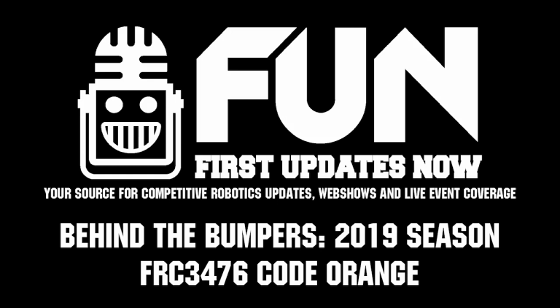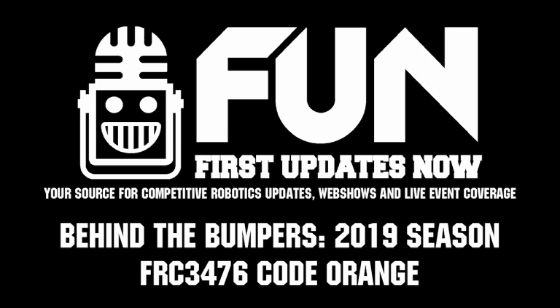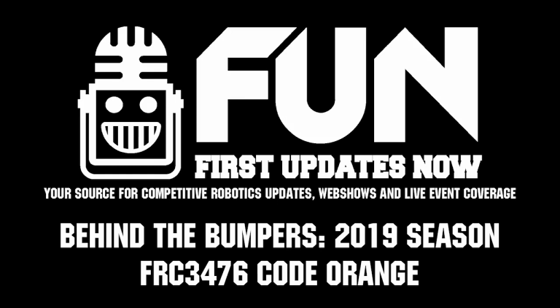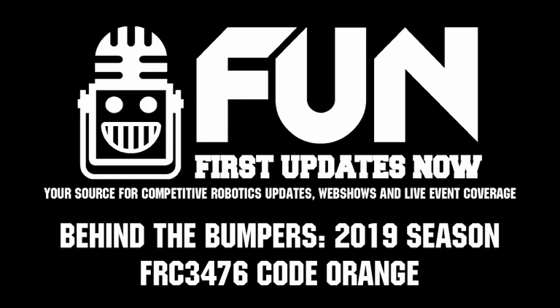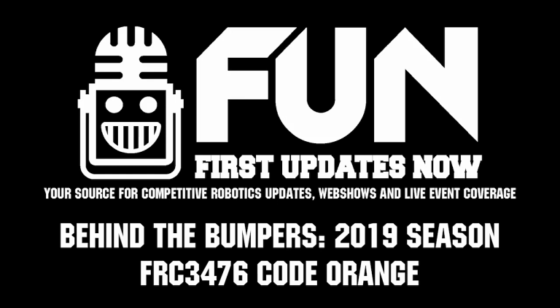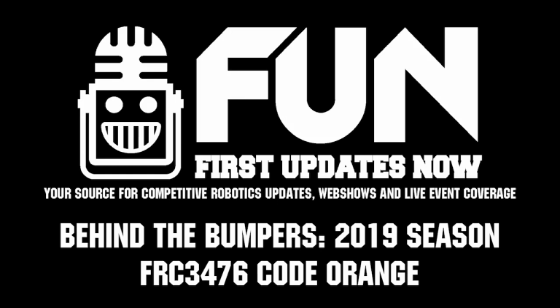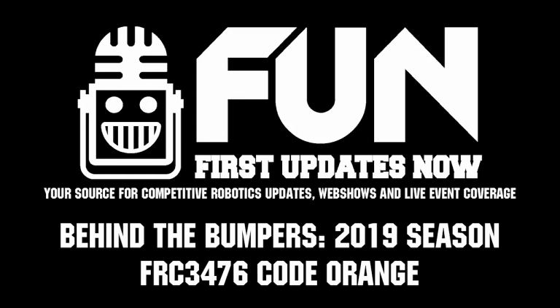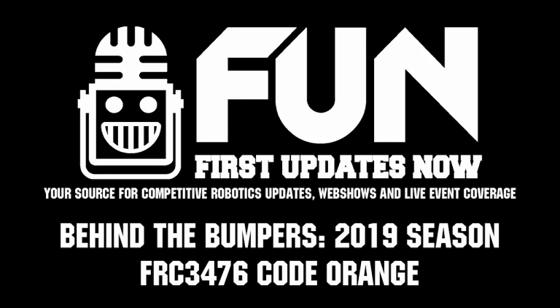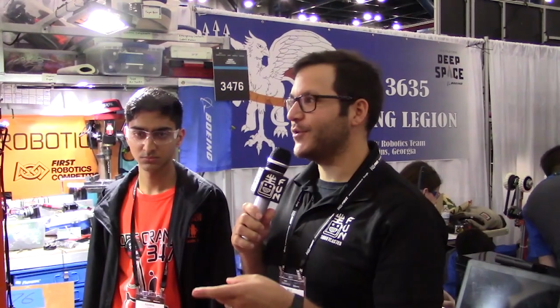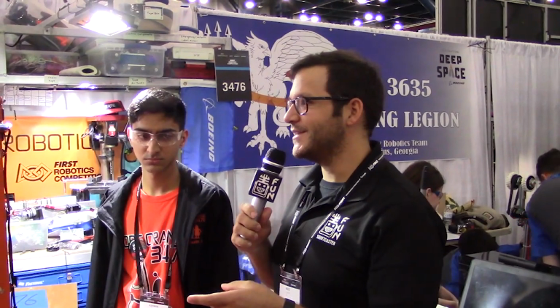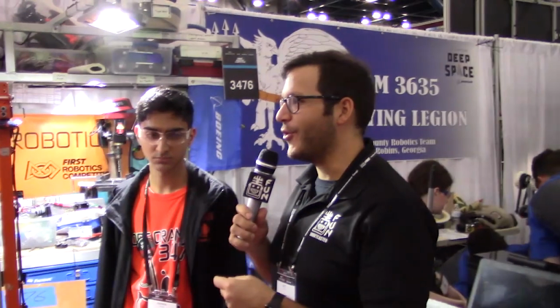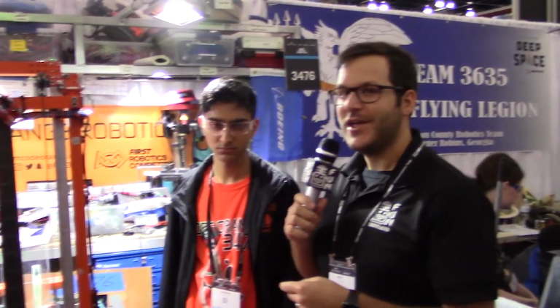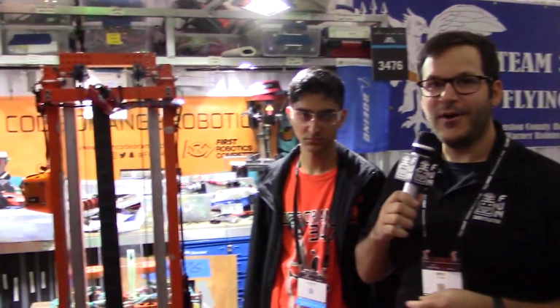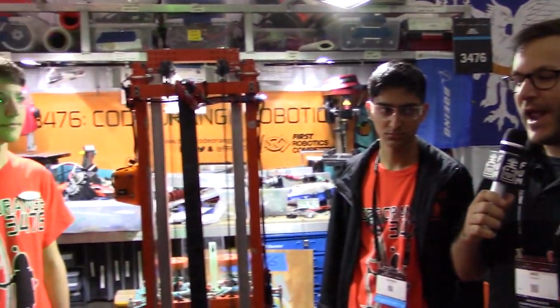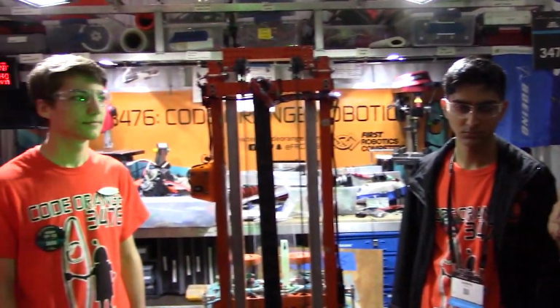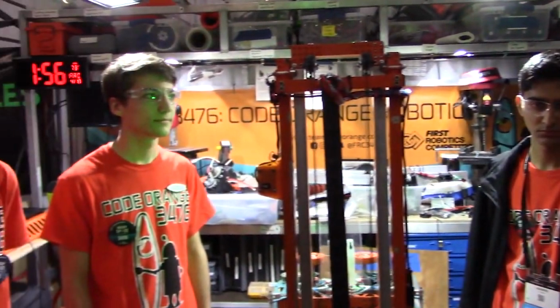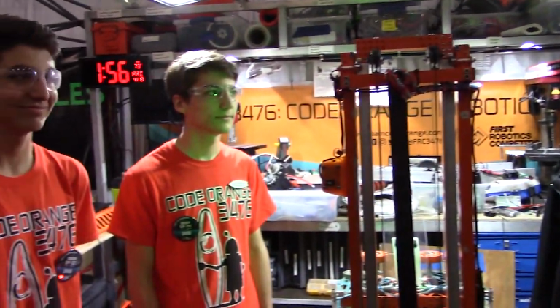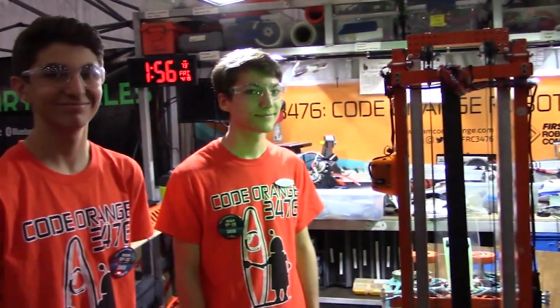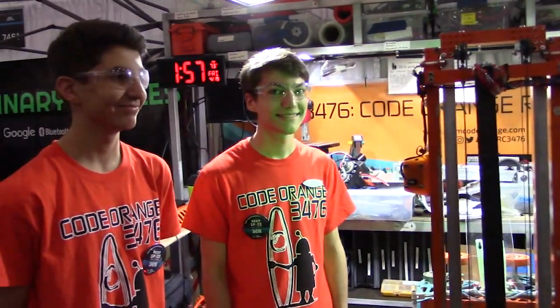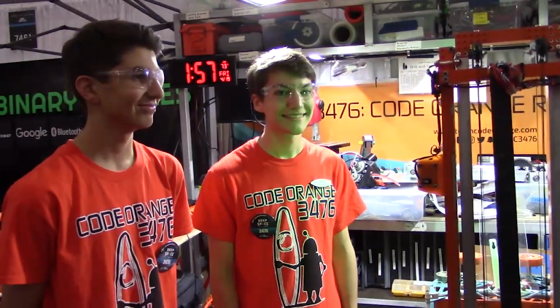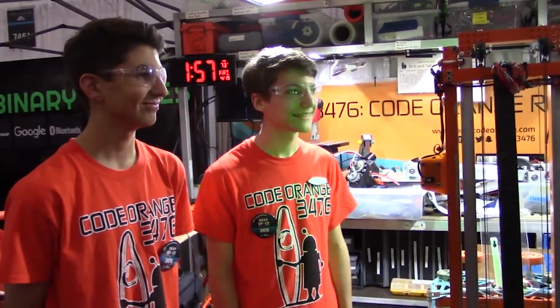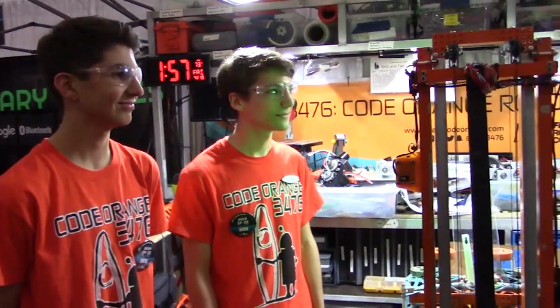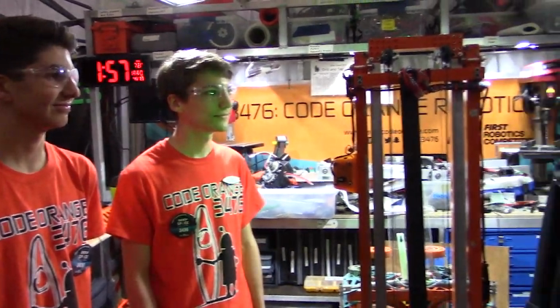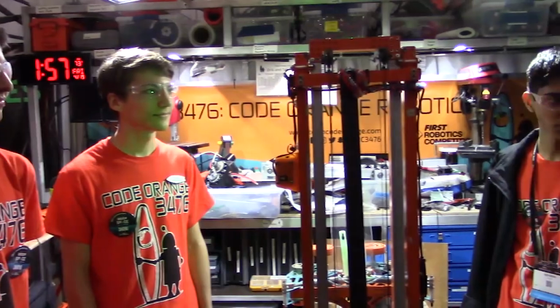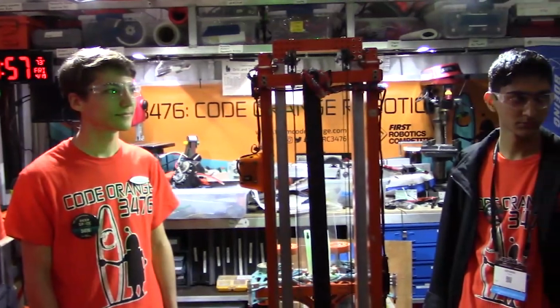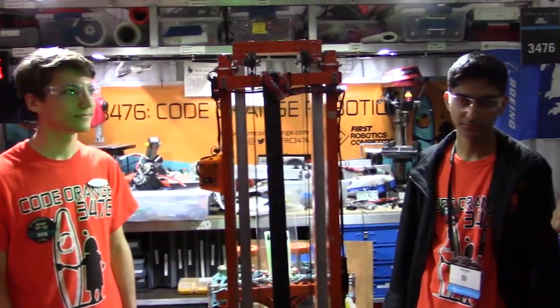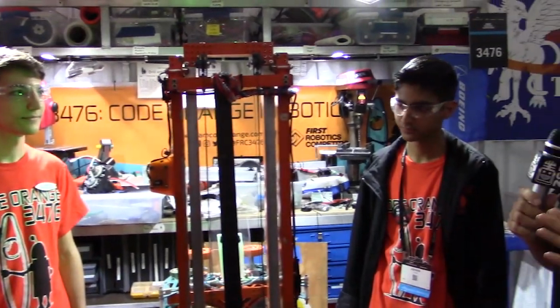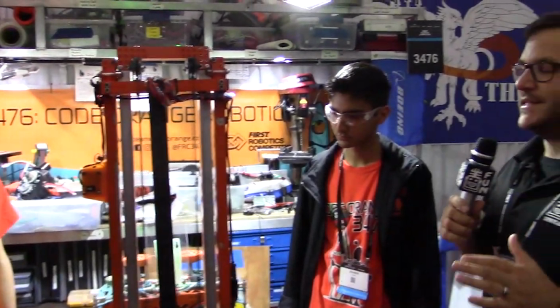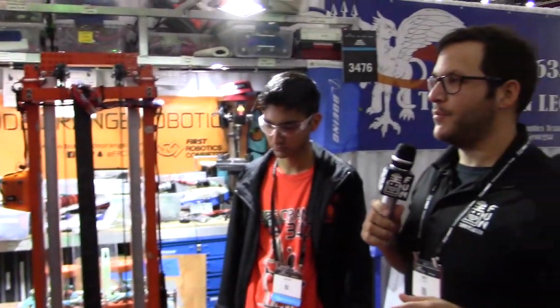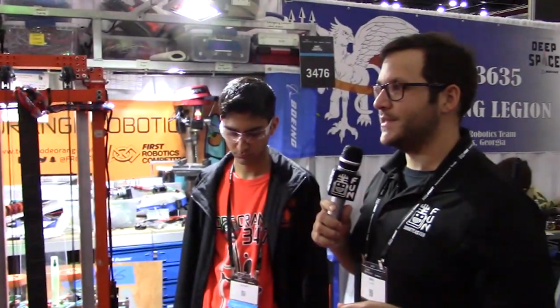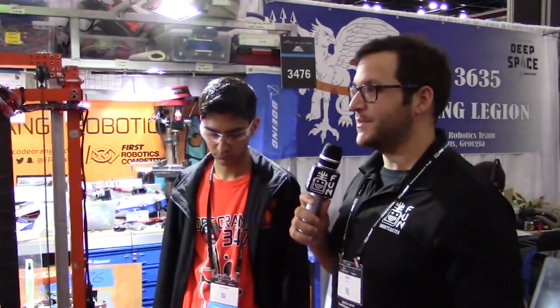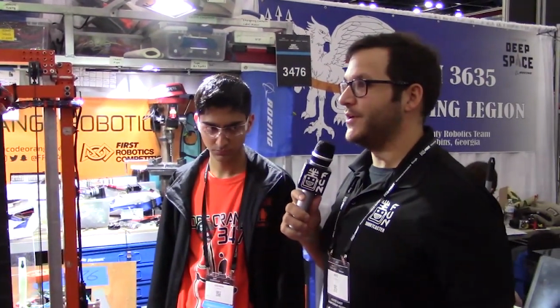Hey, this is Mike with First Updates Now. We're here at the 2019 Houston Championship with 3476 Code Orange. We have Arya, Jacob, and Ashwin with us, and you guys are coming off an amazing dominant performance at the Aerospace Valley Regional.